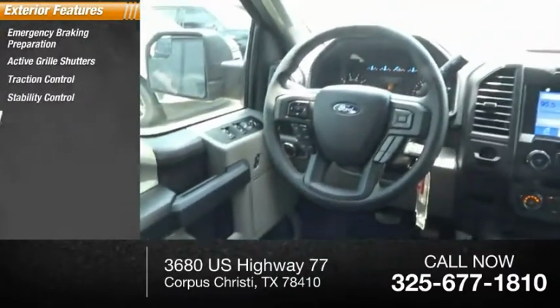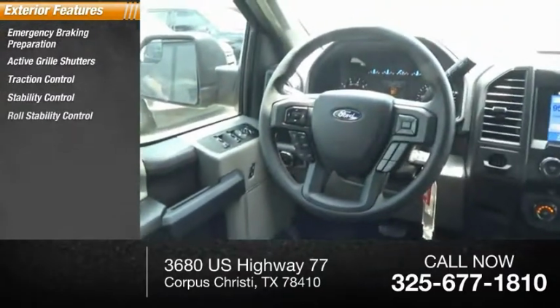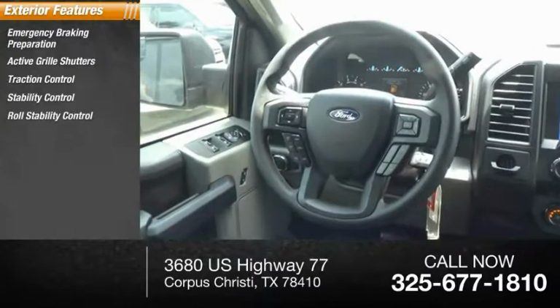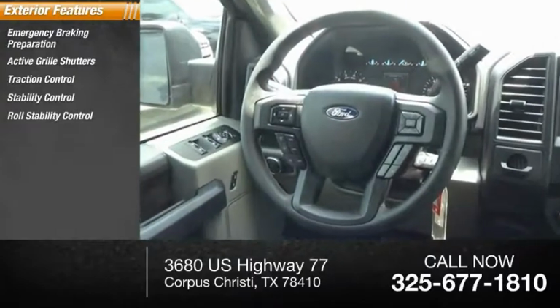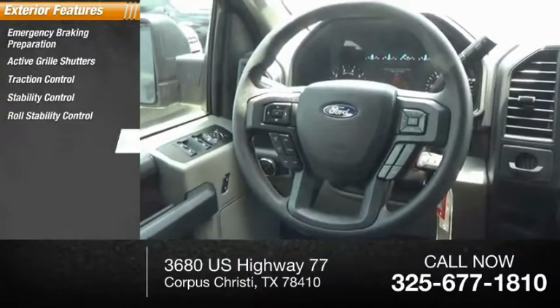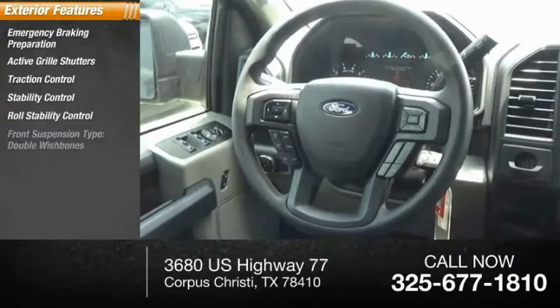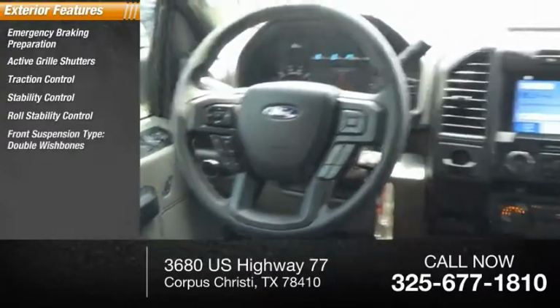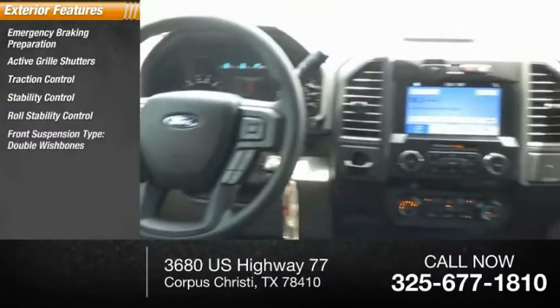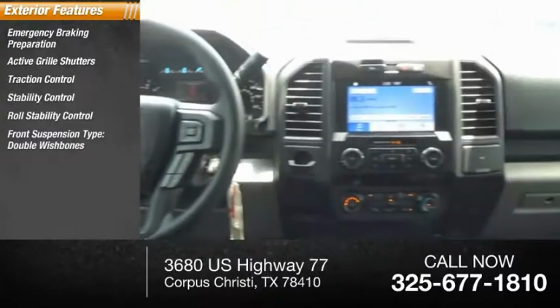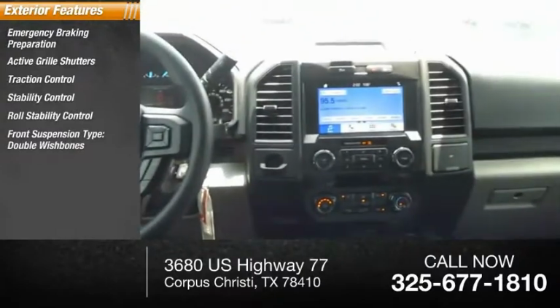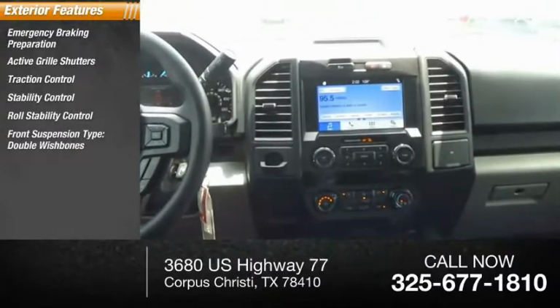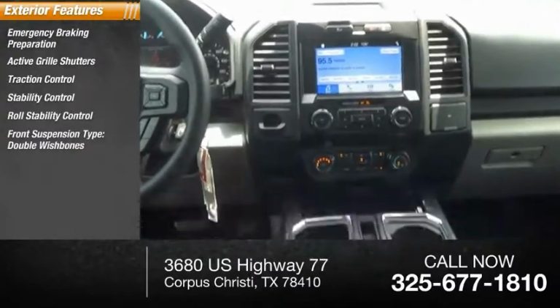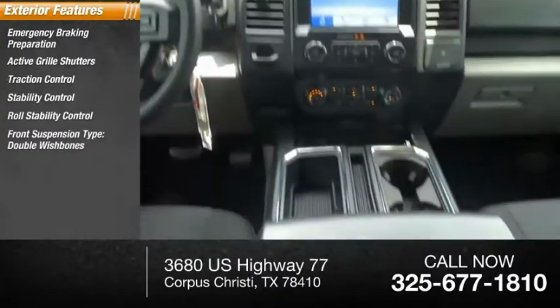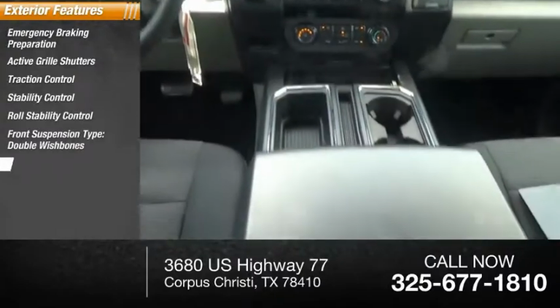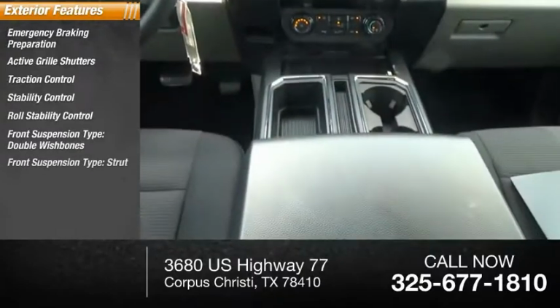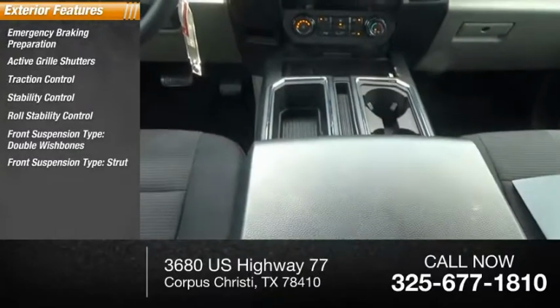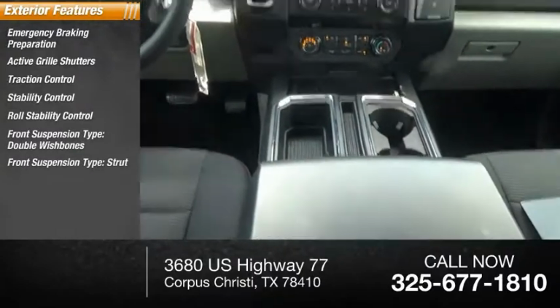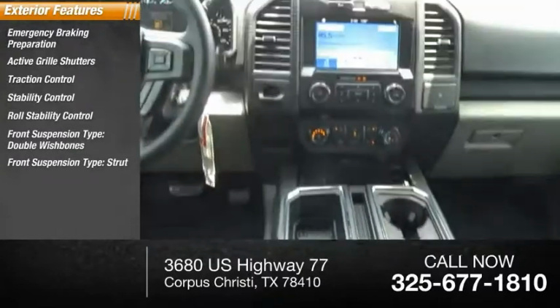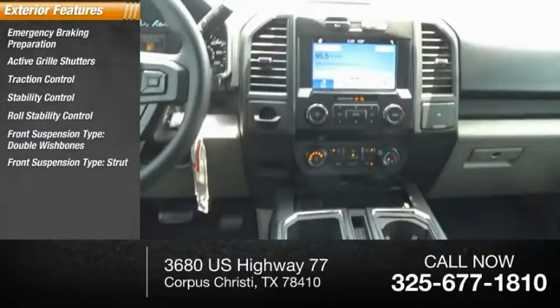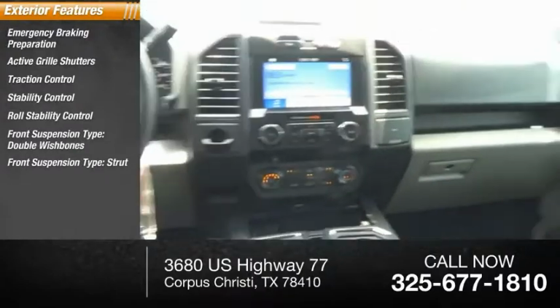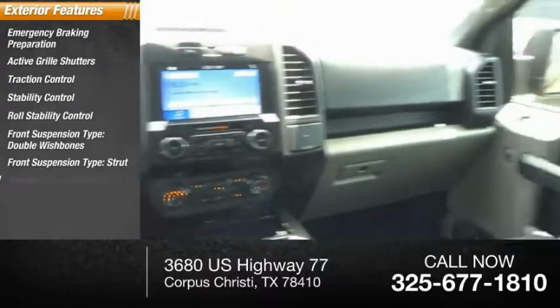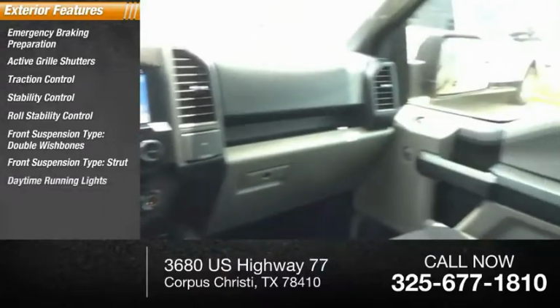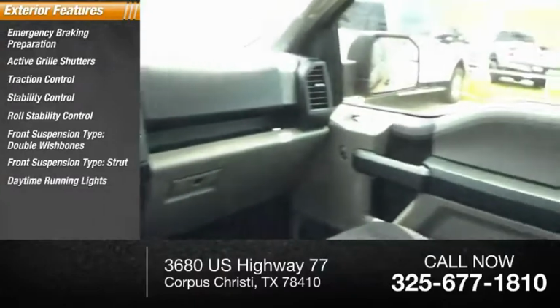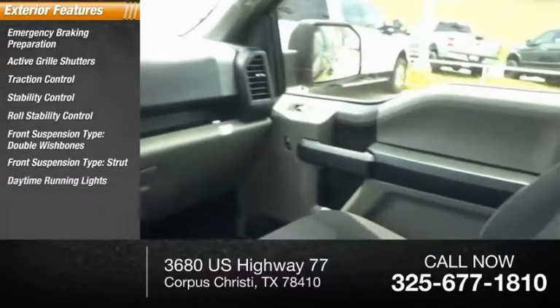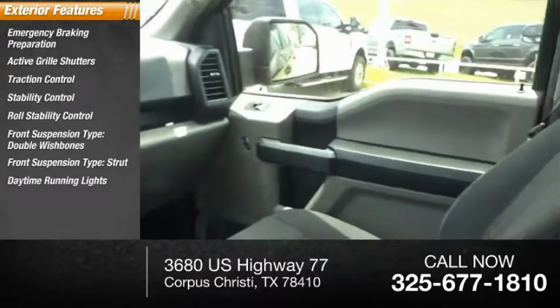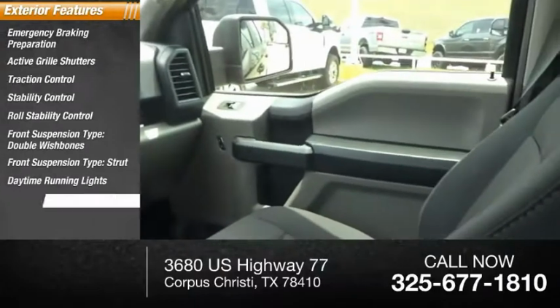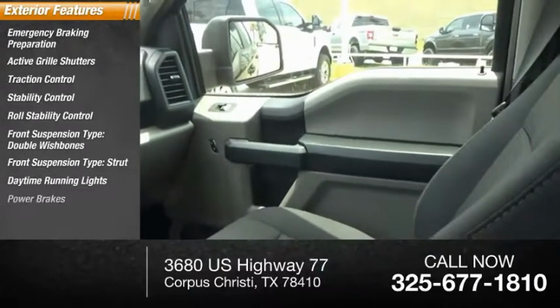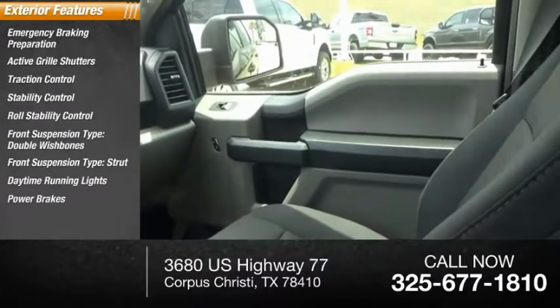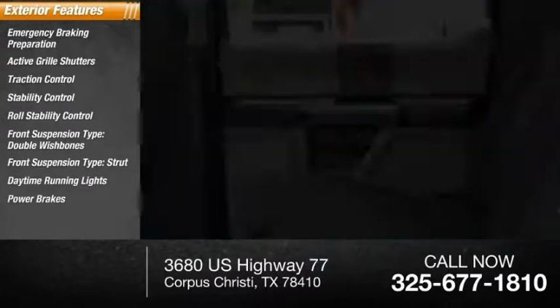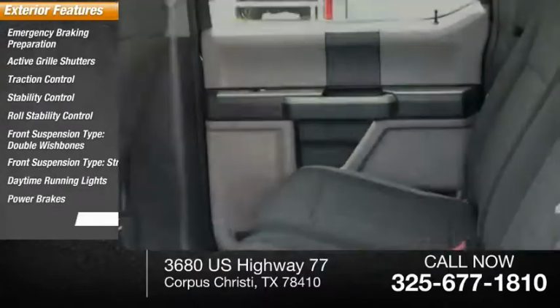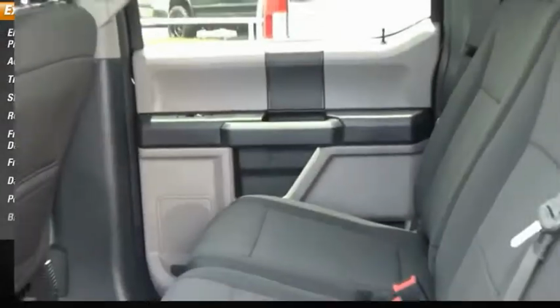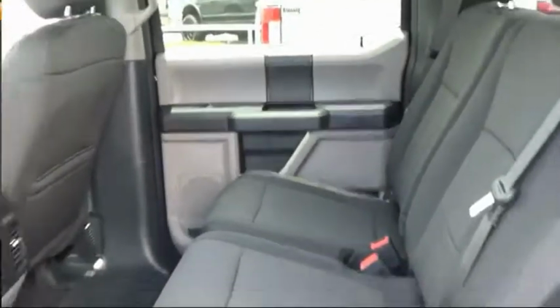Roll stability control, front suspension type double wishbones, front suspension type strut, daytime running lights, power brakes, braking assist.